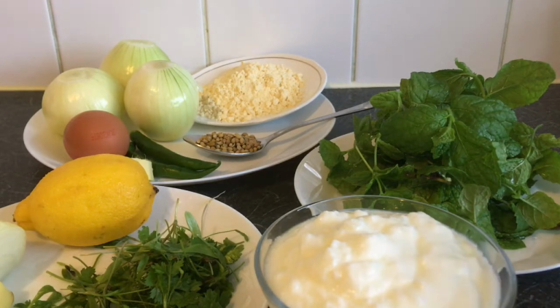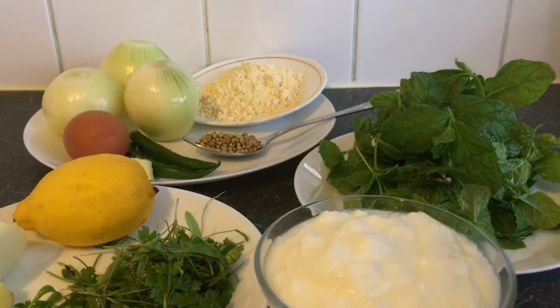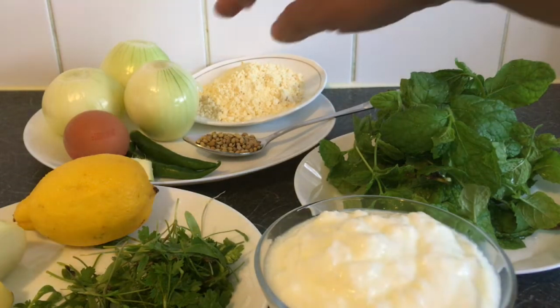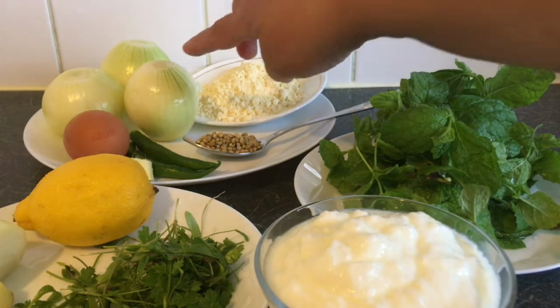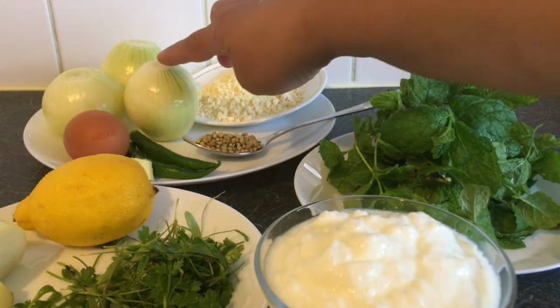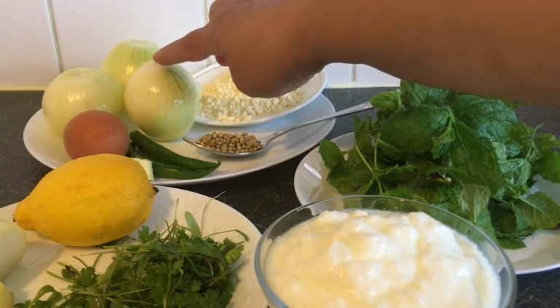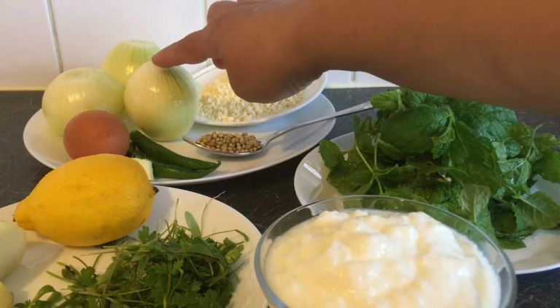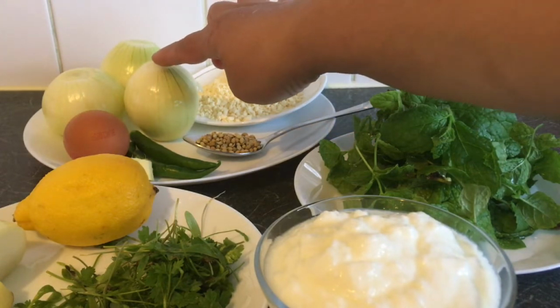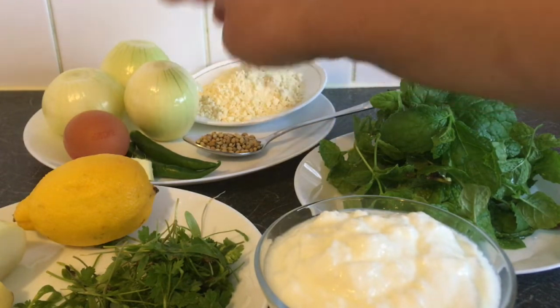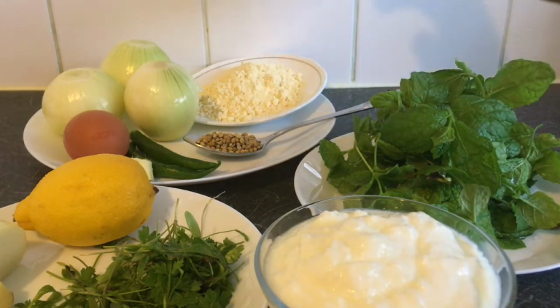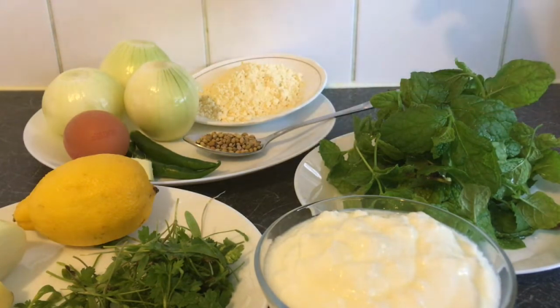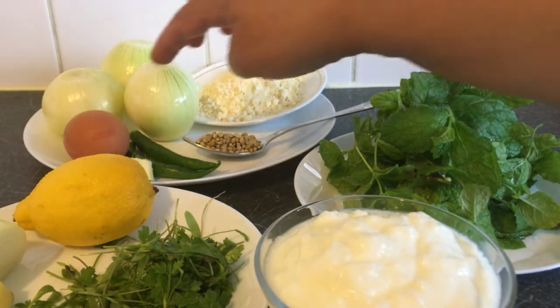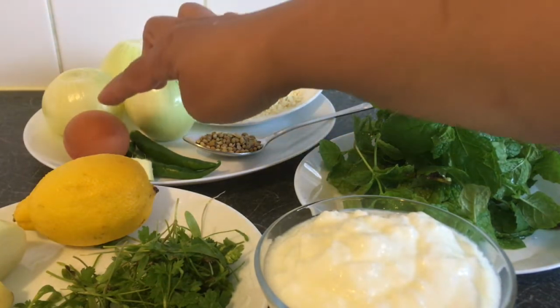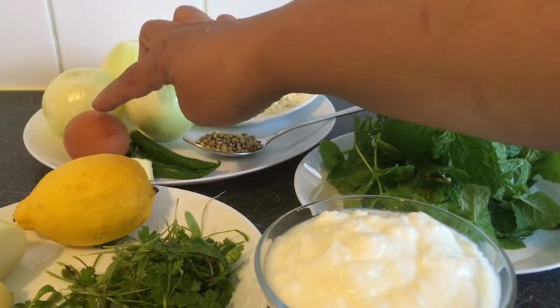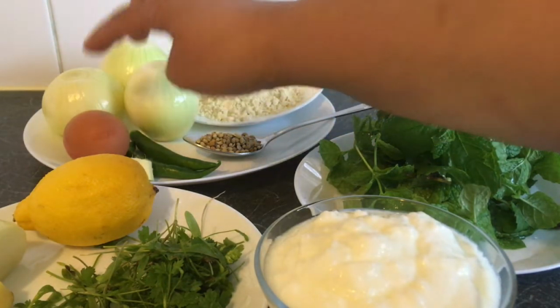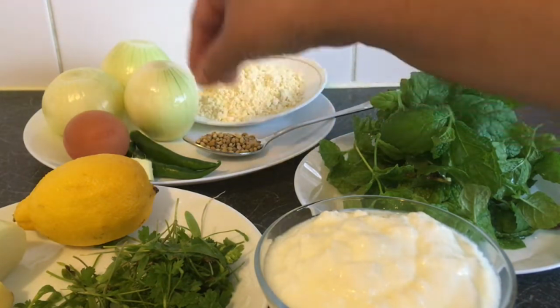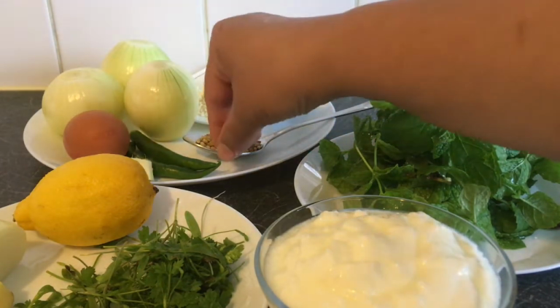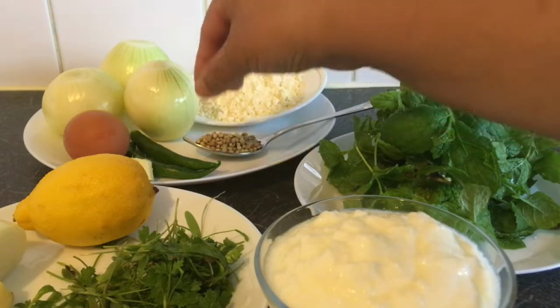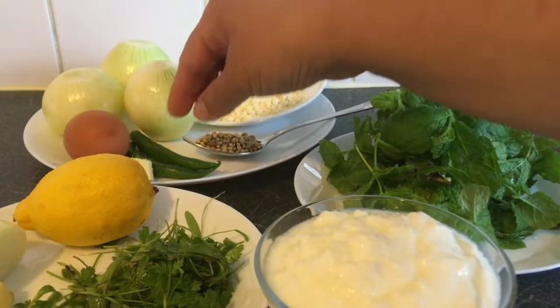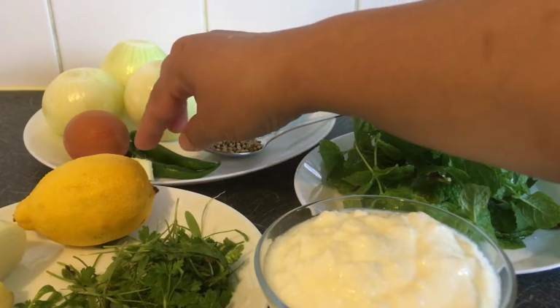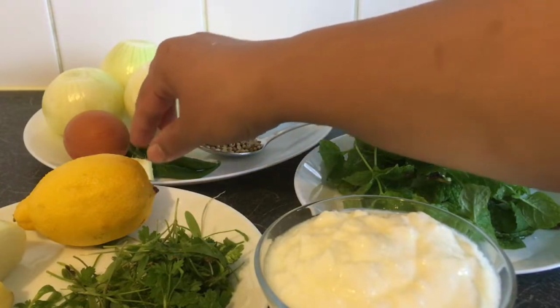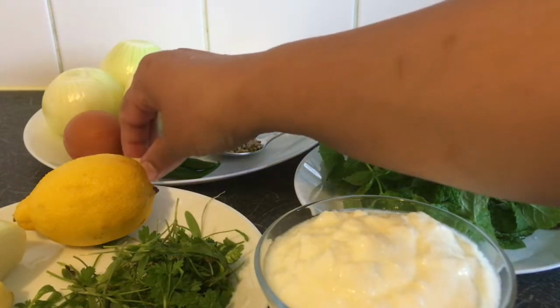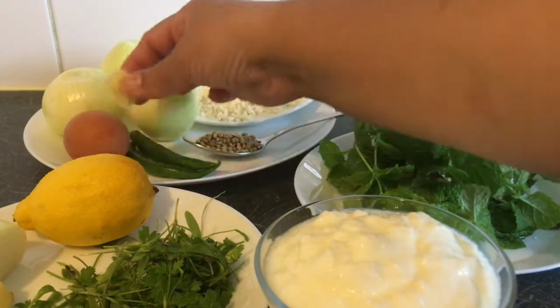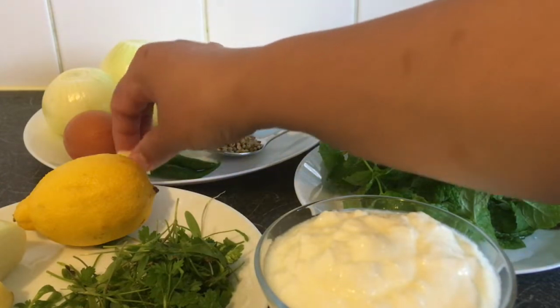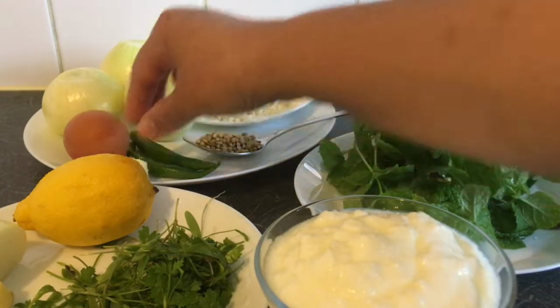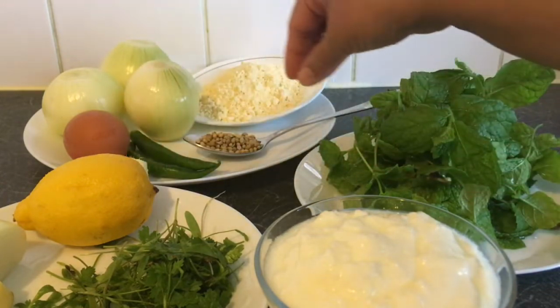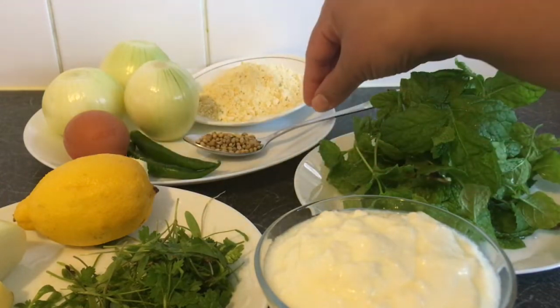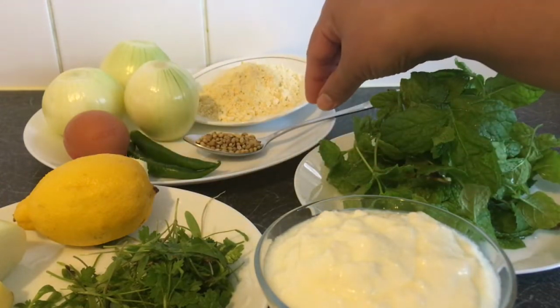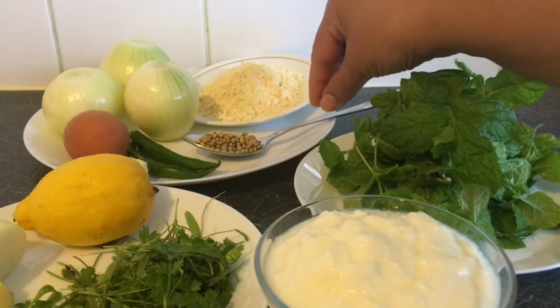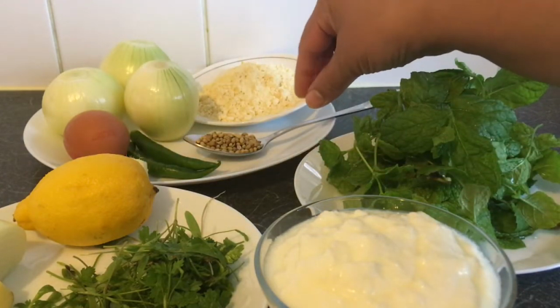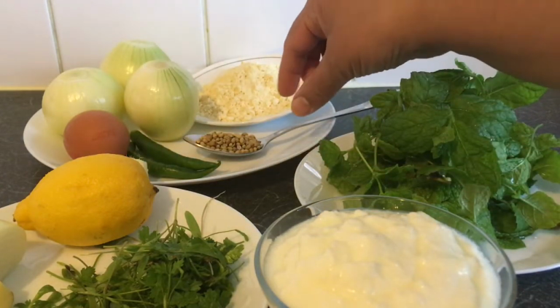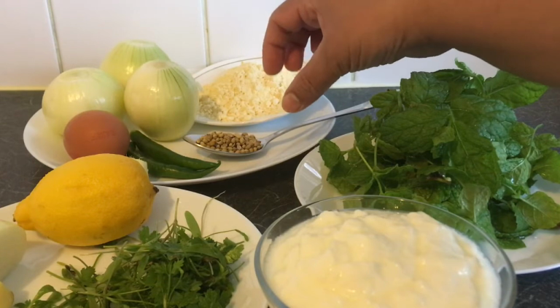3 medium sable, 1 egg, 2 pats, 1 teaspoon of ginger, 1 teaspoon of garlic.